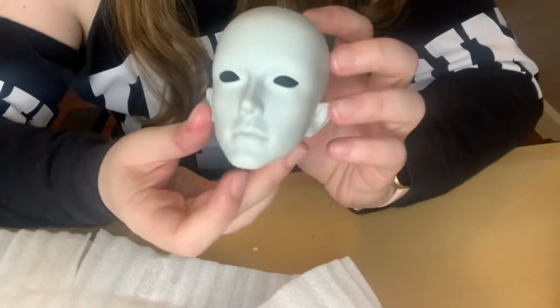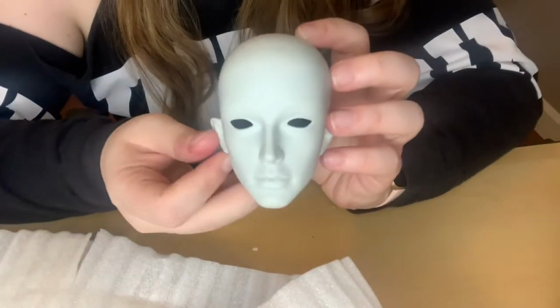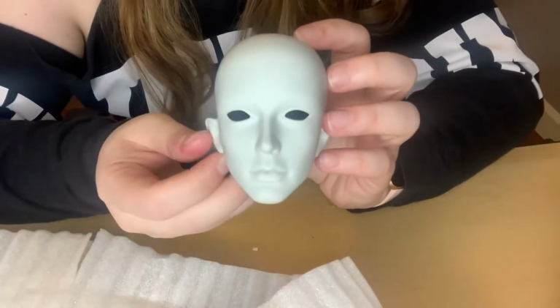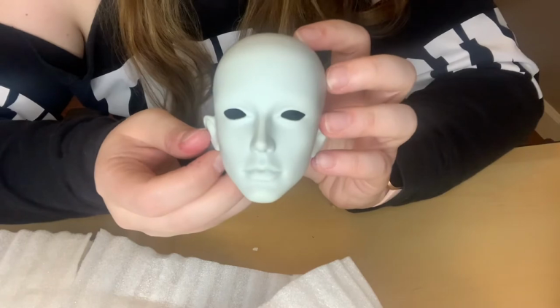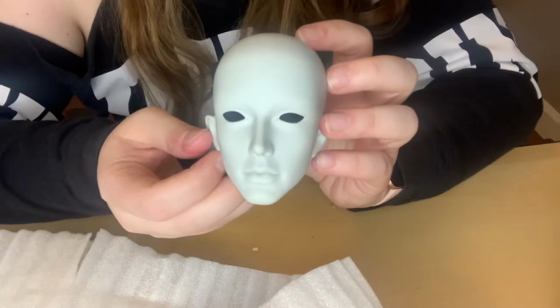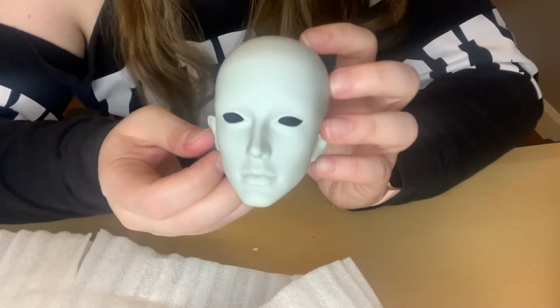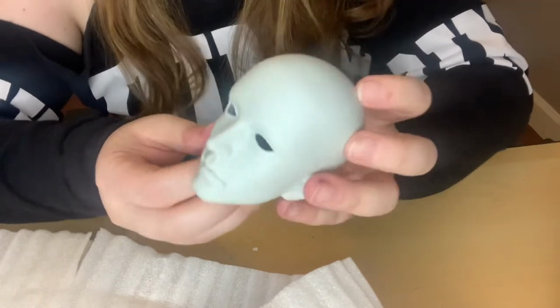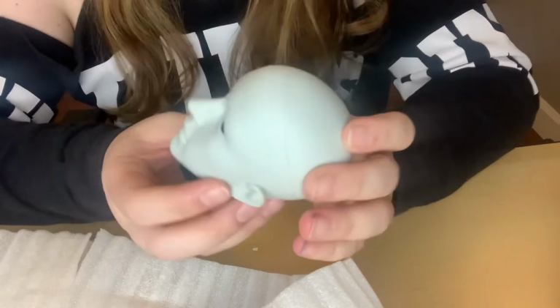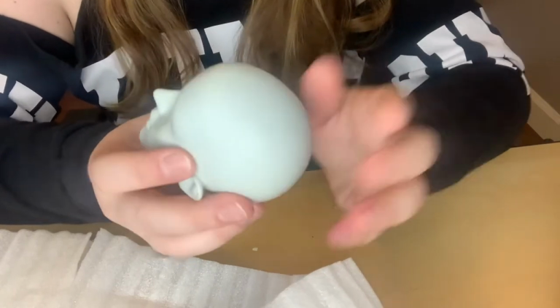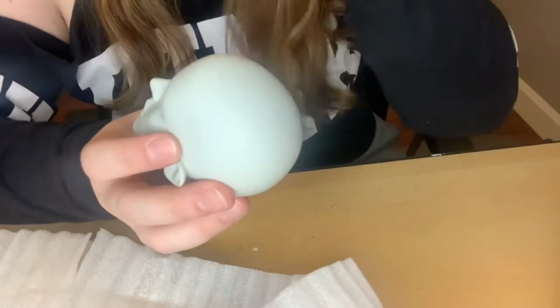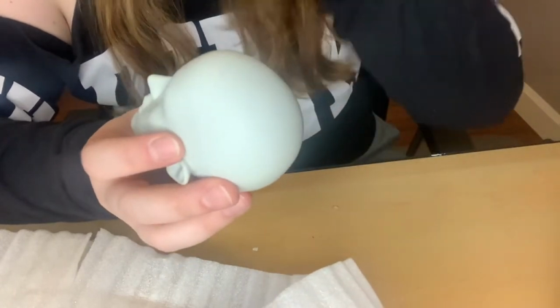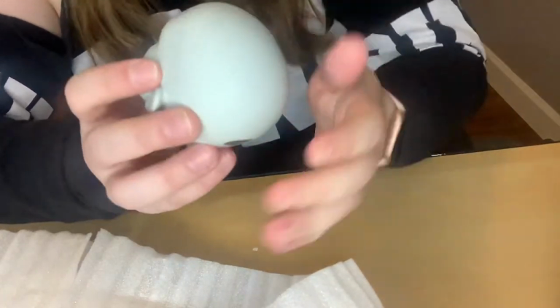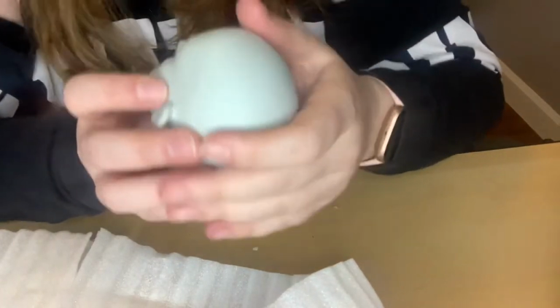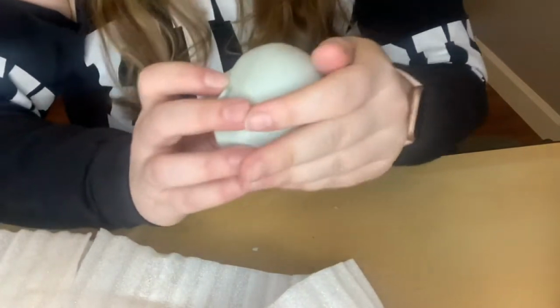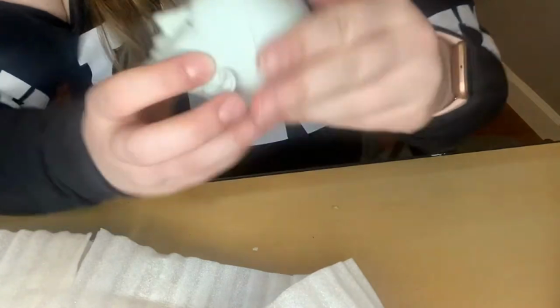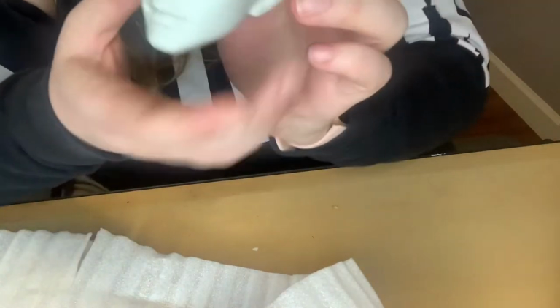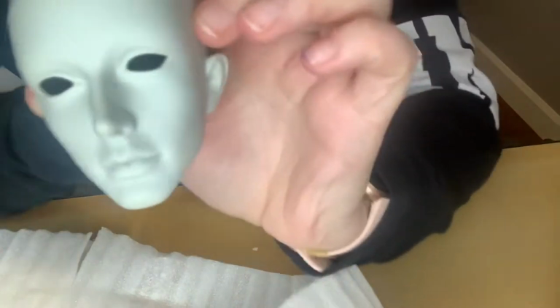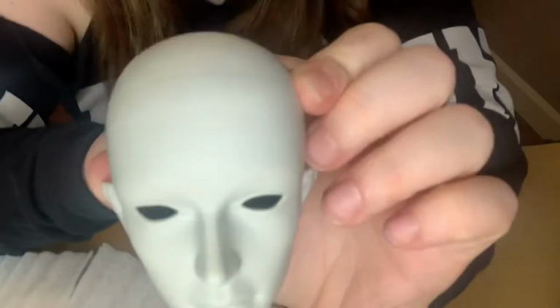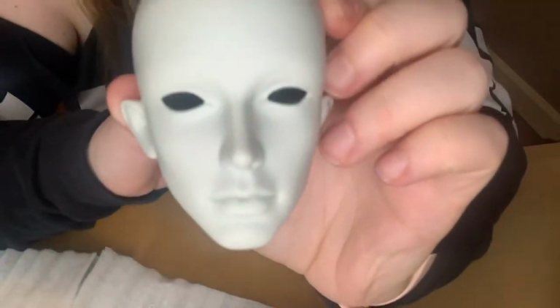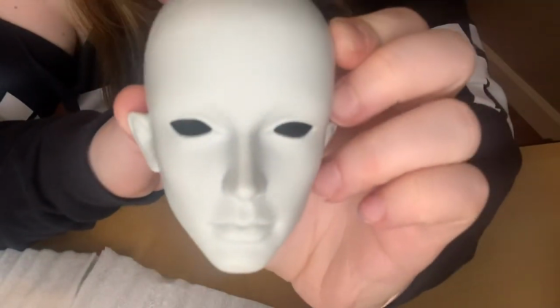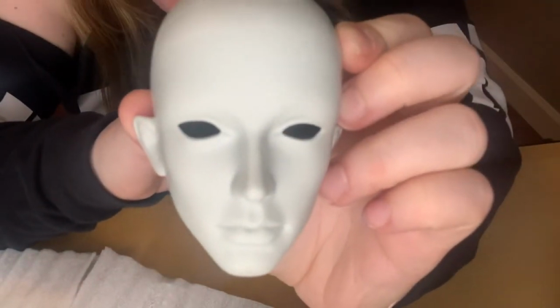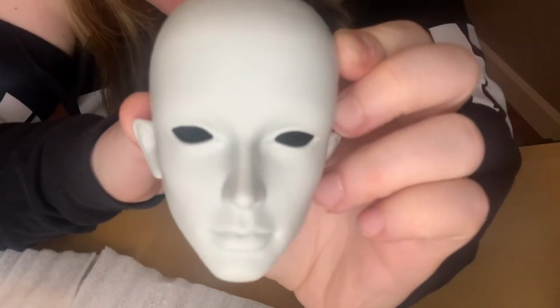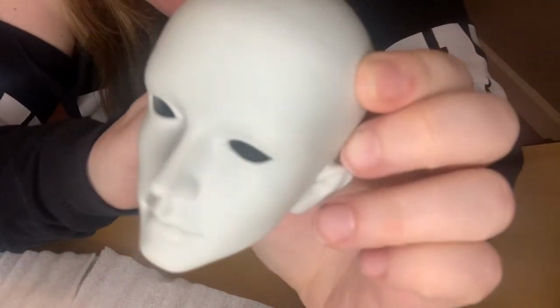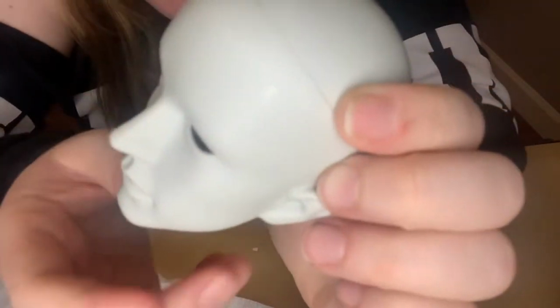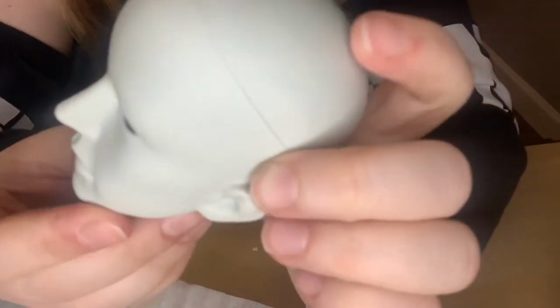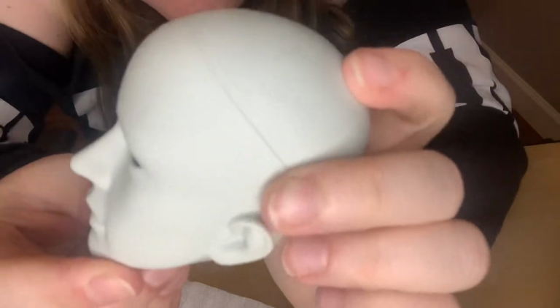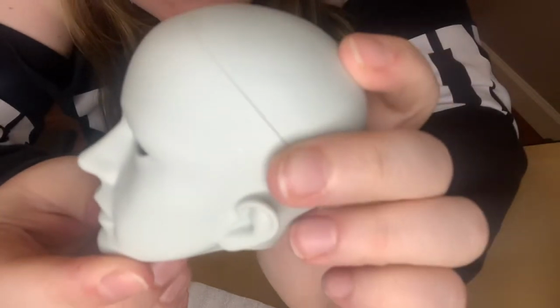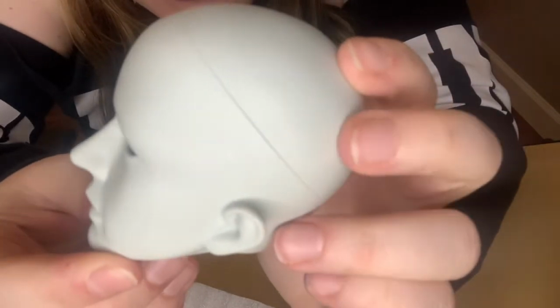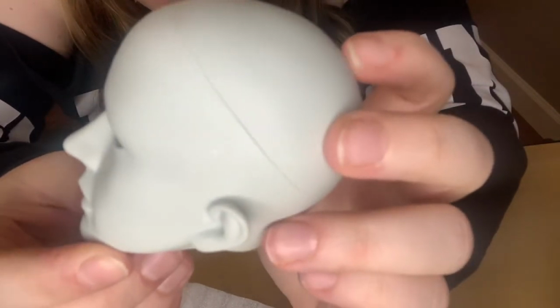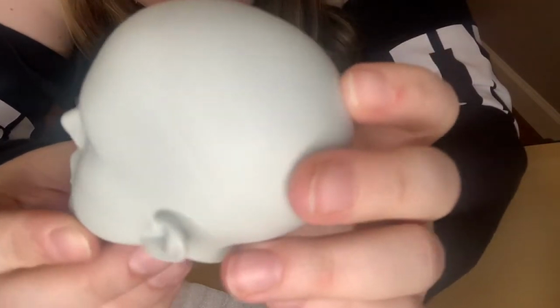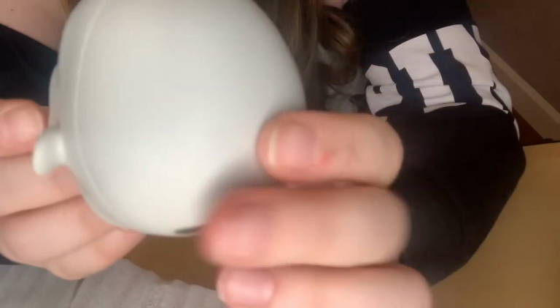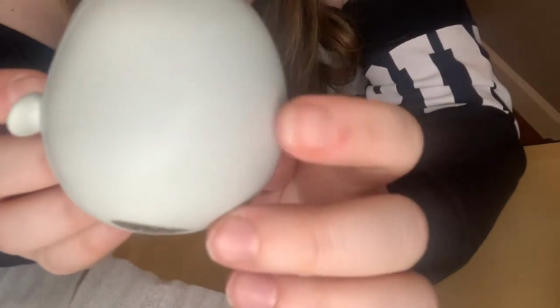As you can see, he was wrapped in a lot of things, but here is his face. It's definitely a lighter gray resin.